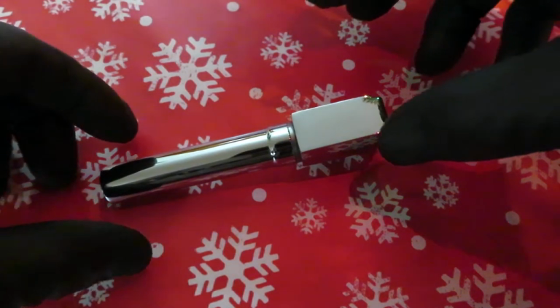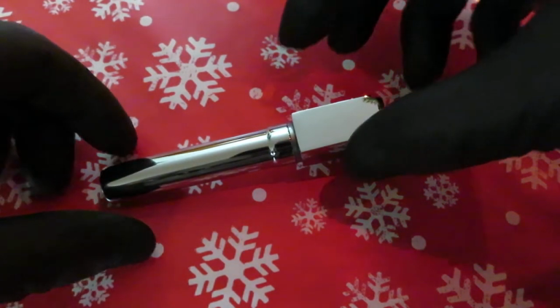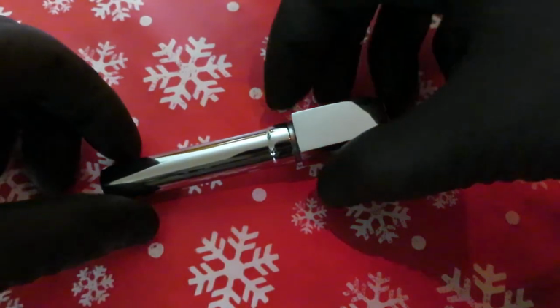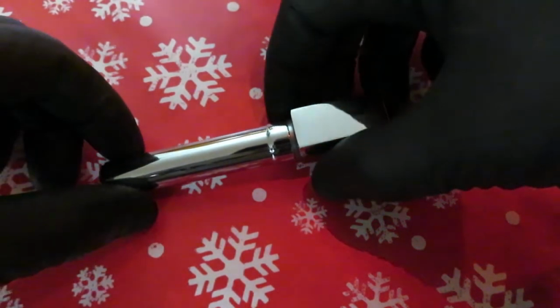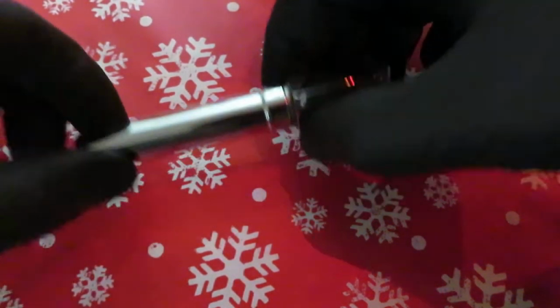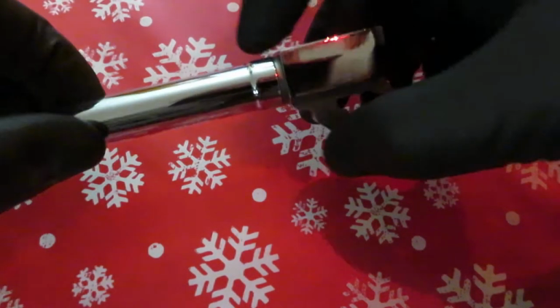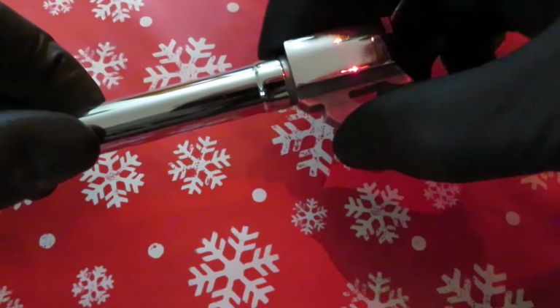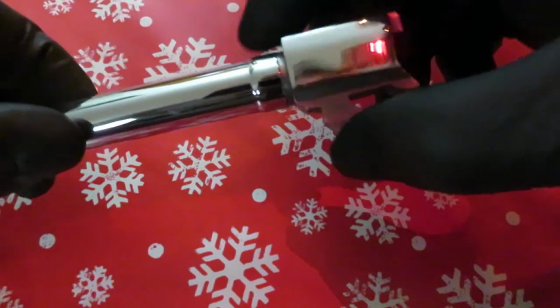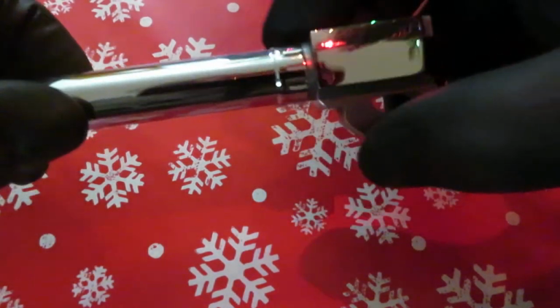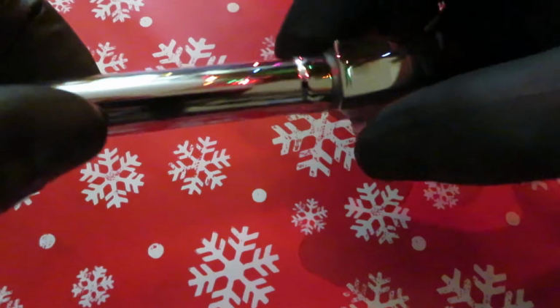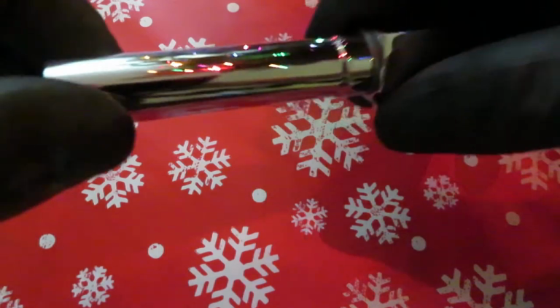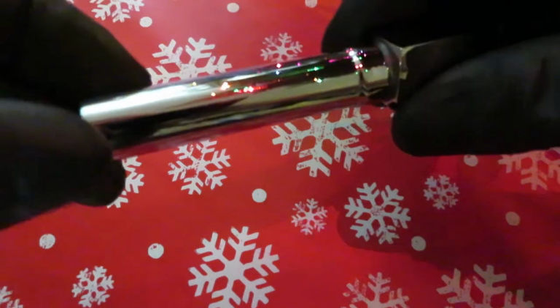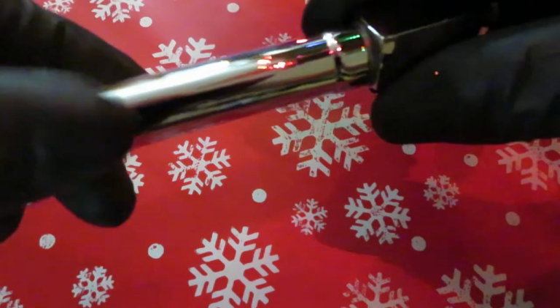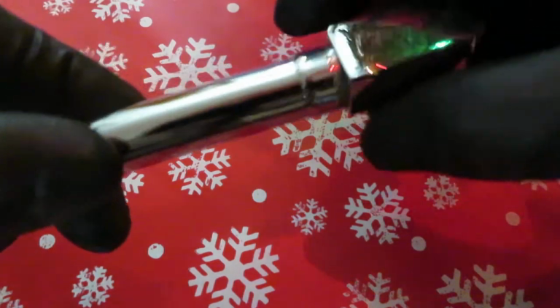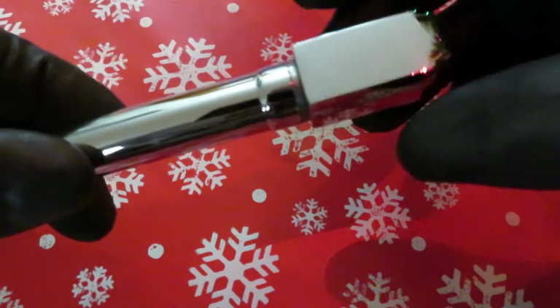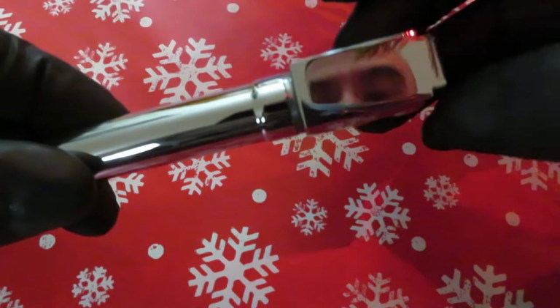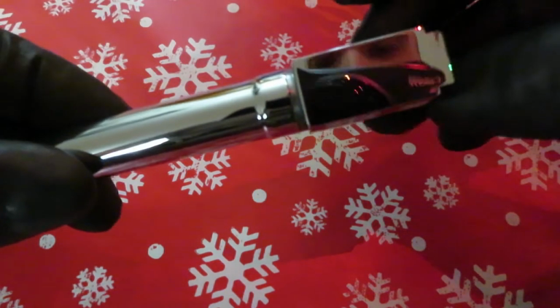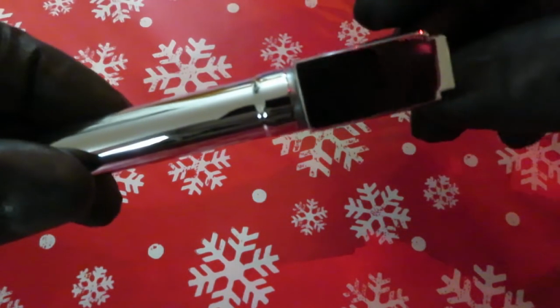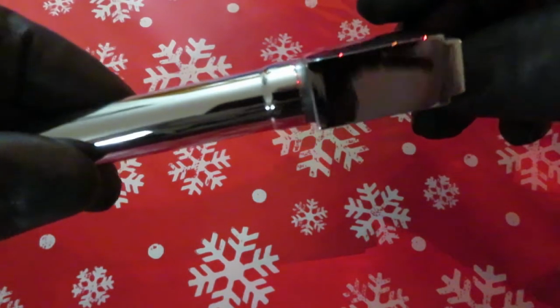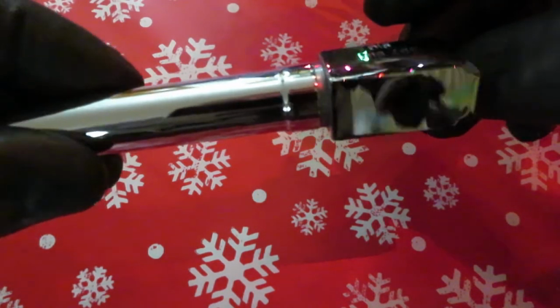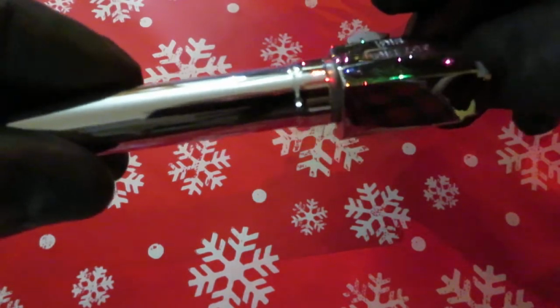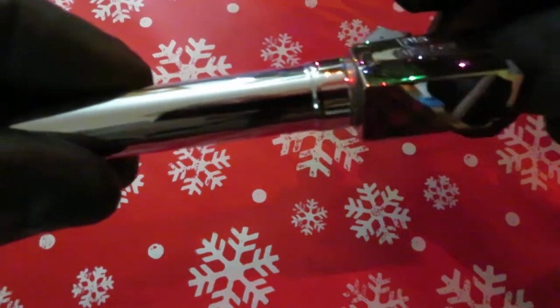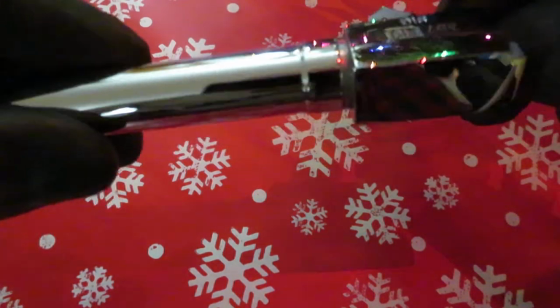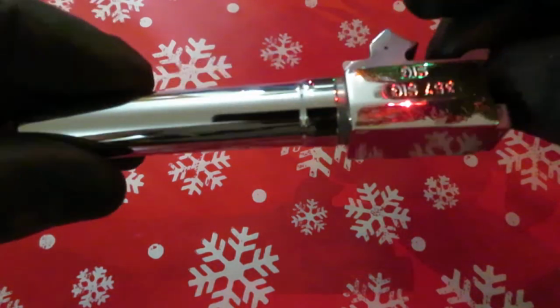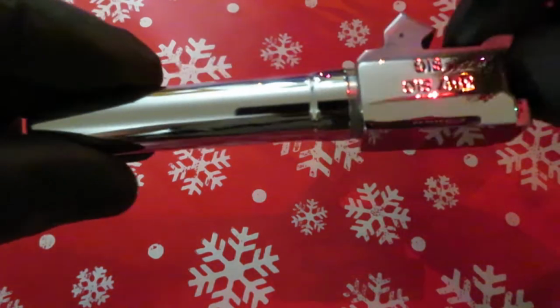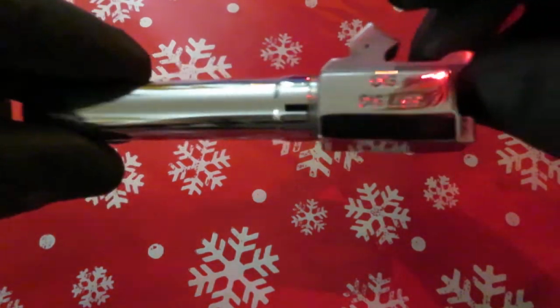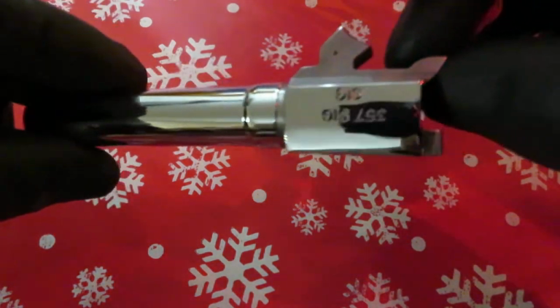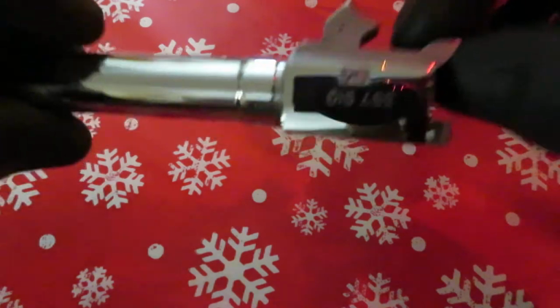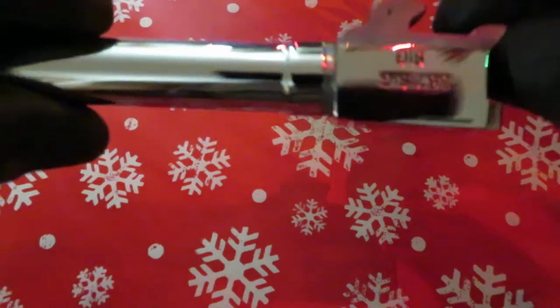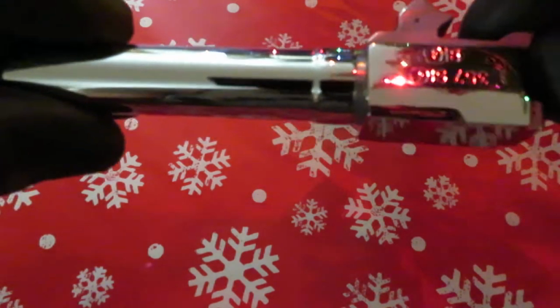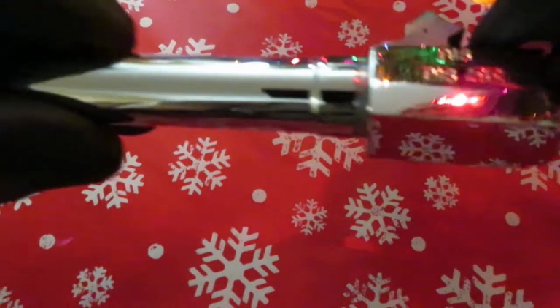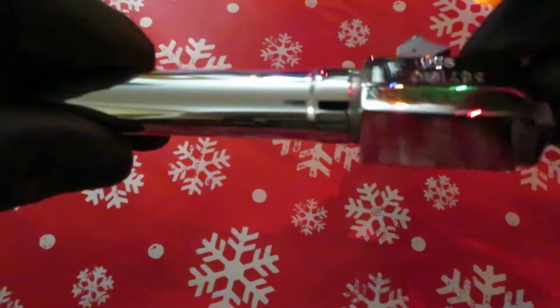Hey, what's going on YouTube? Ryan Bierke from One of a Kind Industries. Just wanted to show you a quick video of one of the first jobs I got here at my new place, and wanted to show you the quality of the work I do.